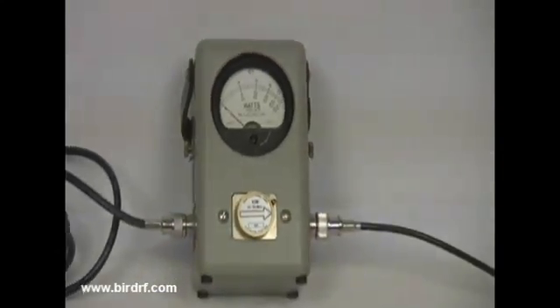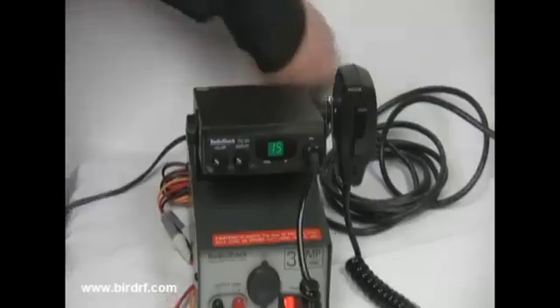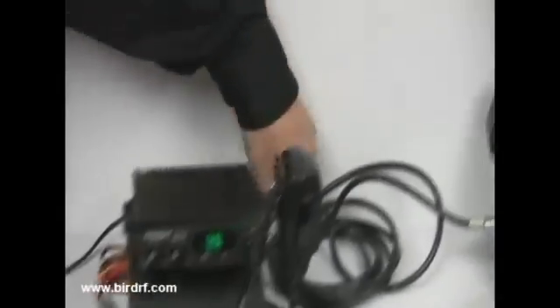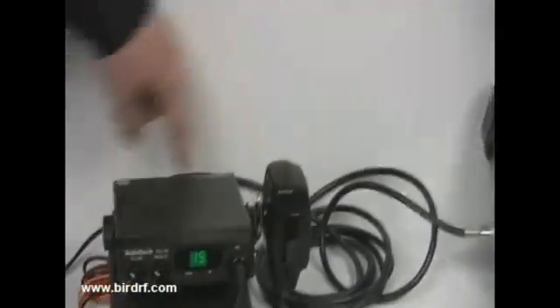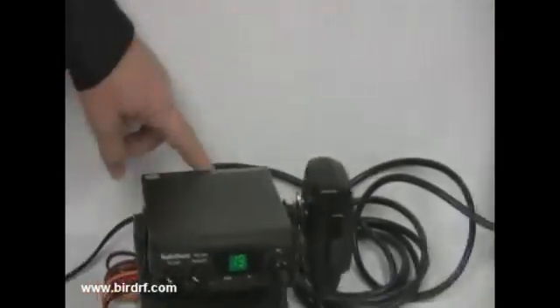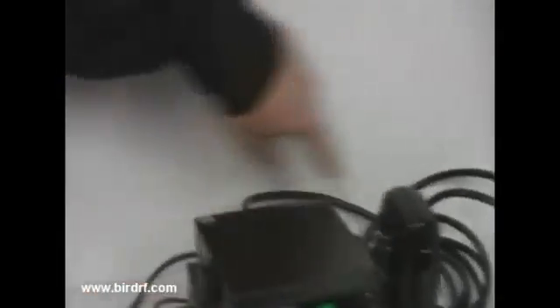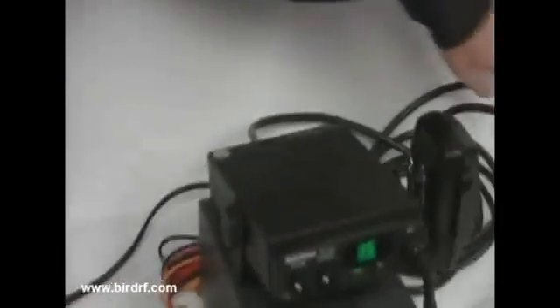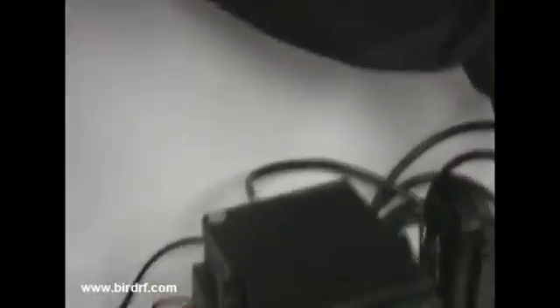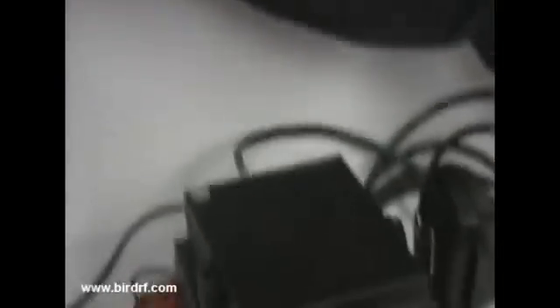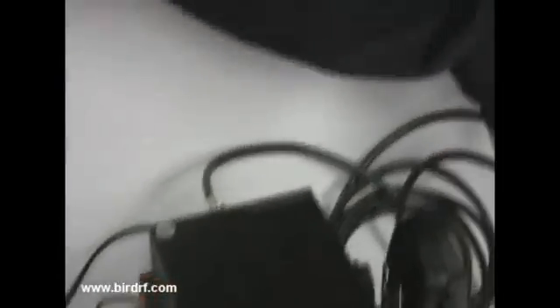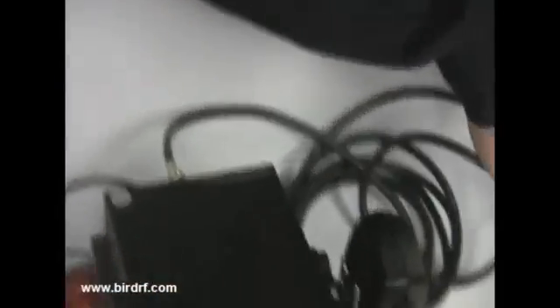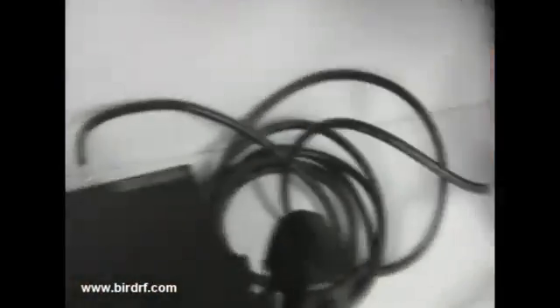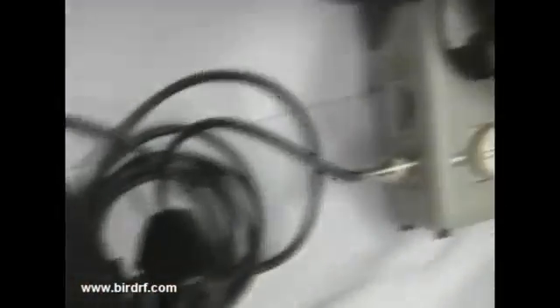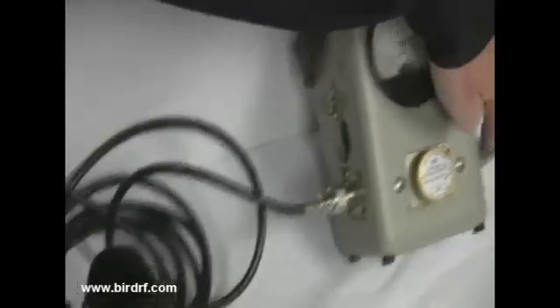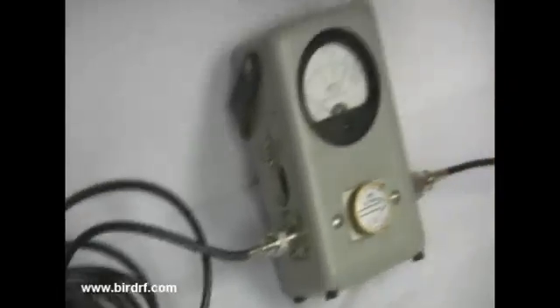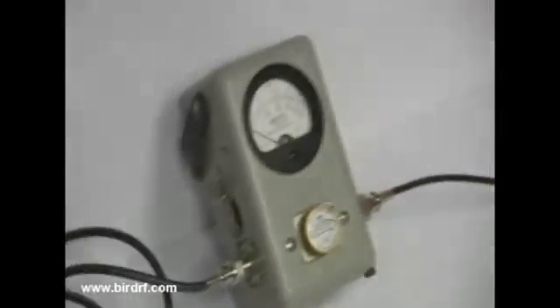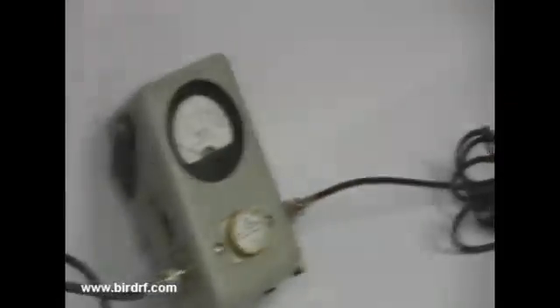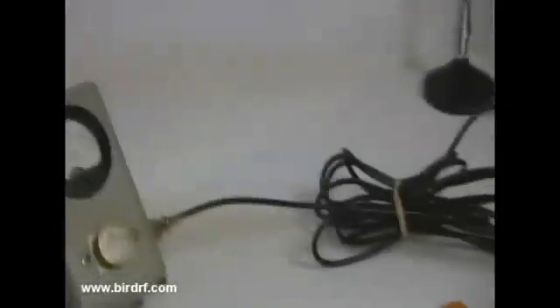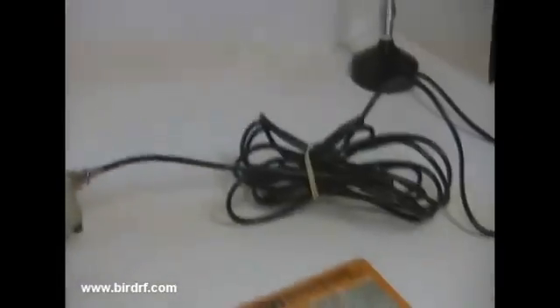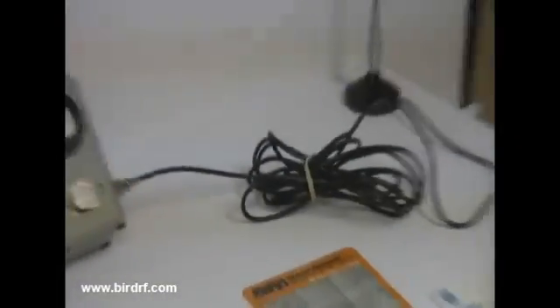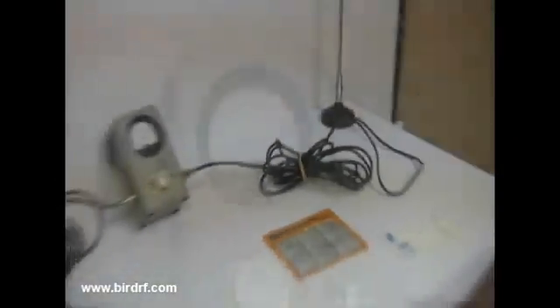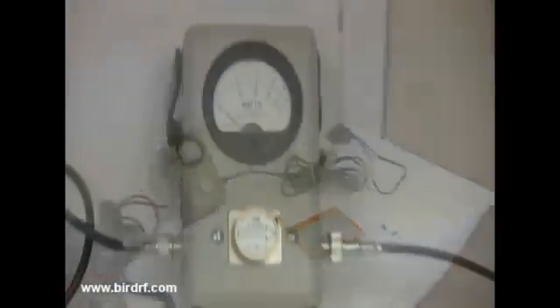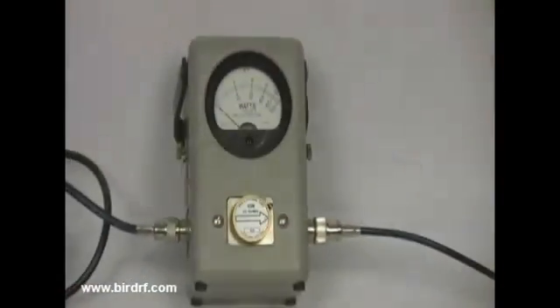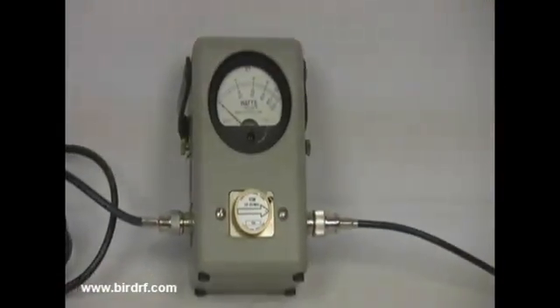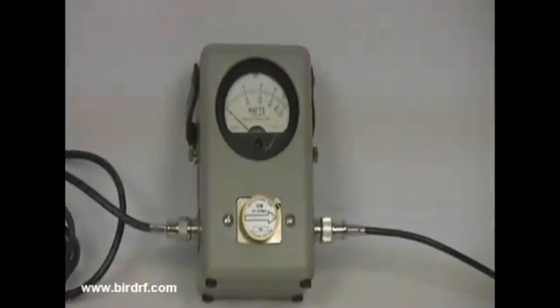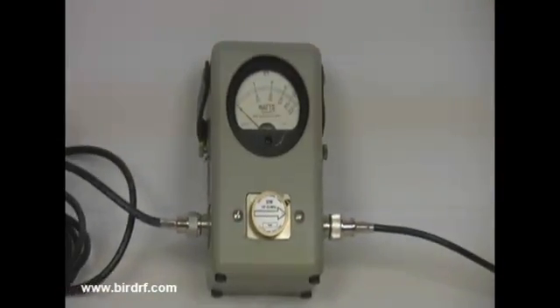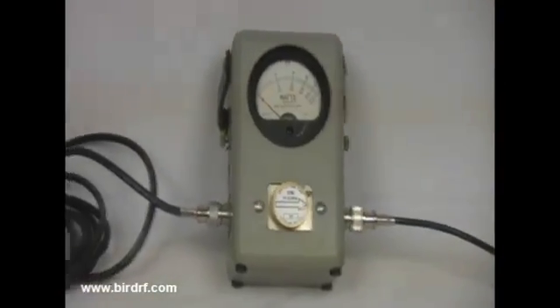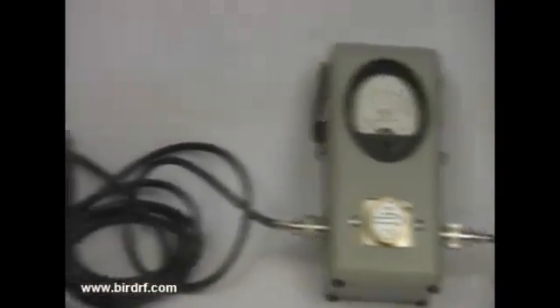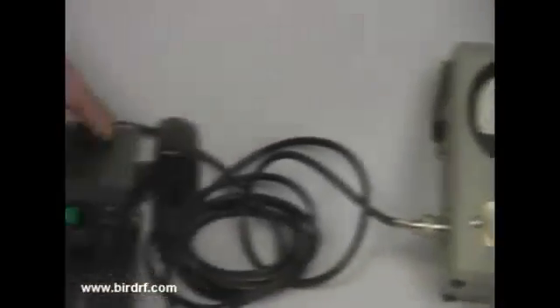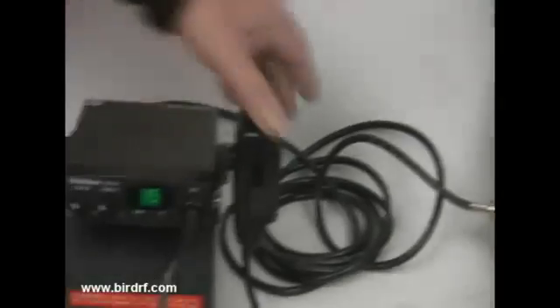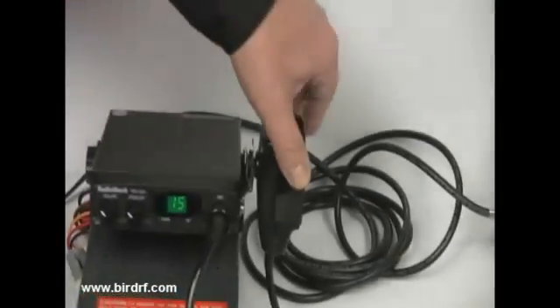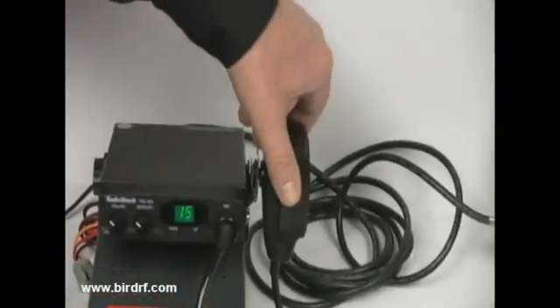Here we show how the power meter is connected. One side is connected to the transceiver, while the other side of the power meter is connected to the antenna system. We will now demonstrate the operation of the power meter.